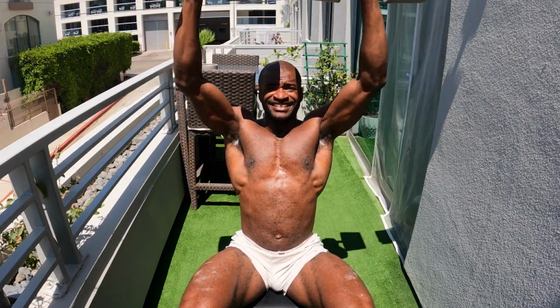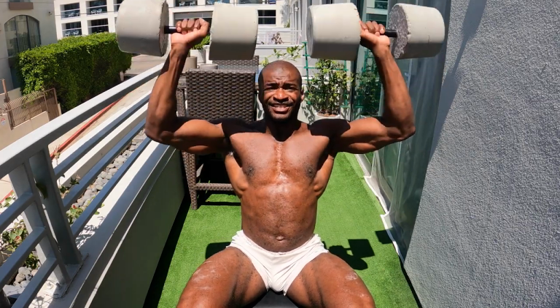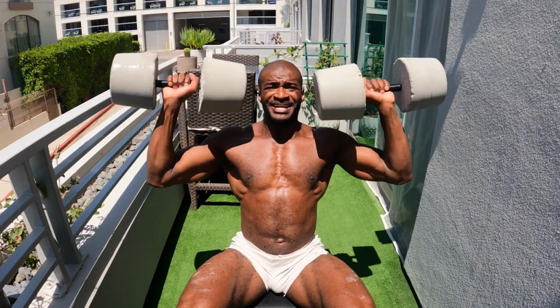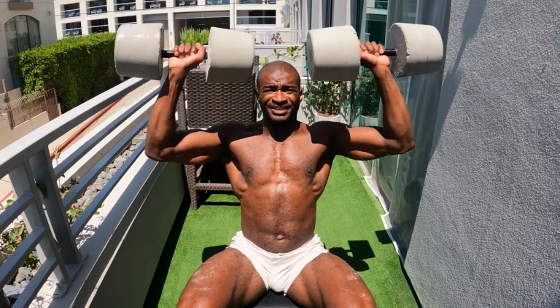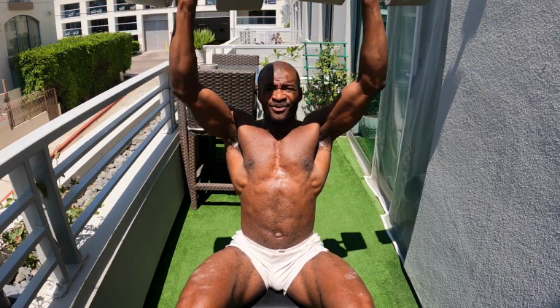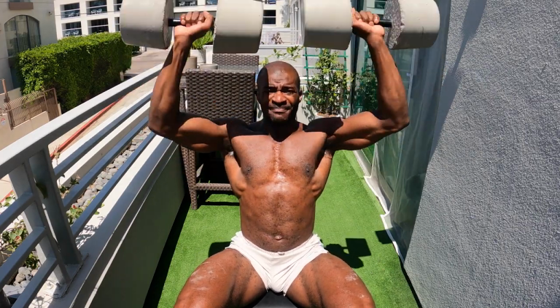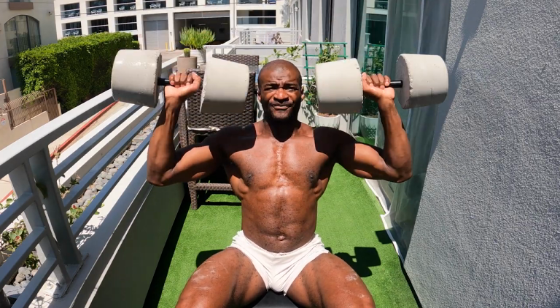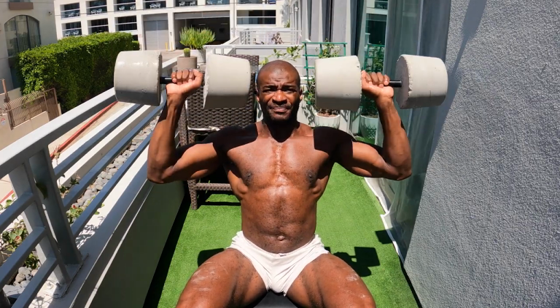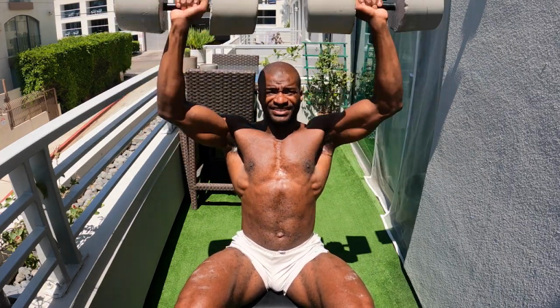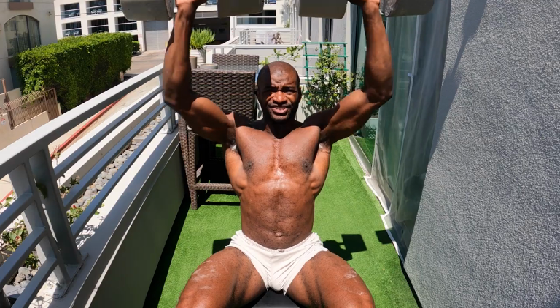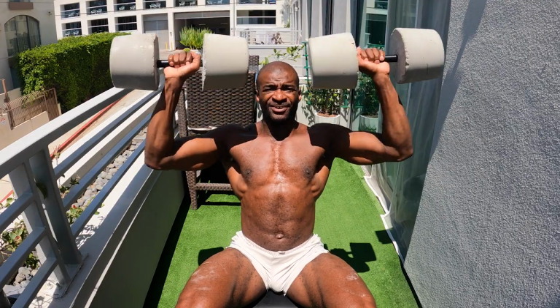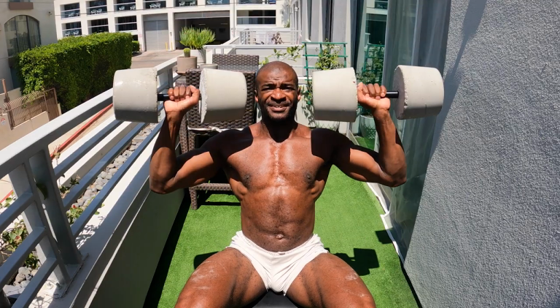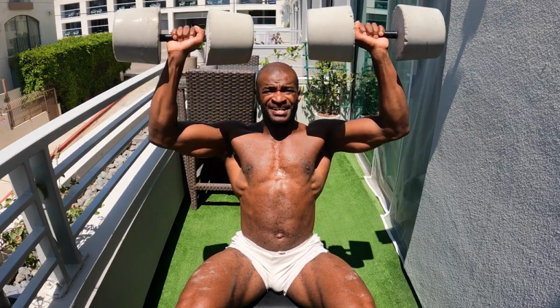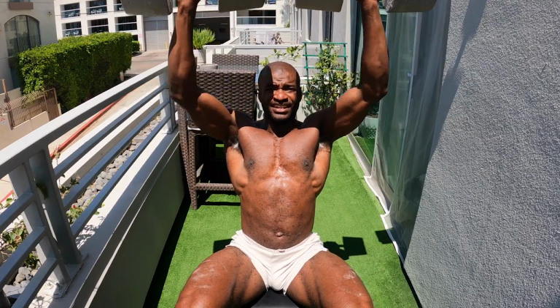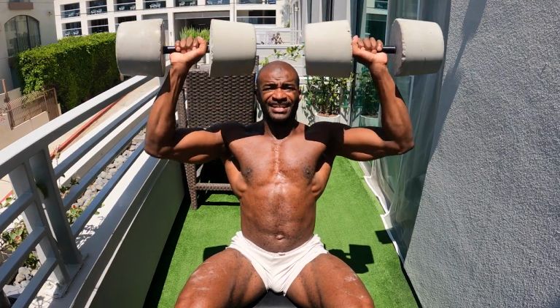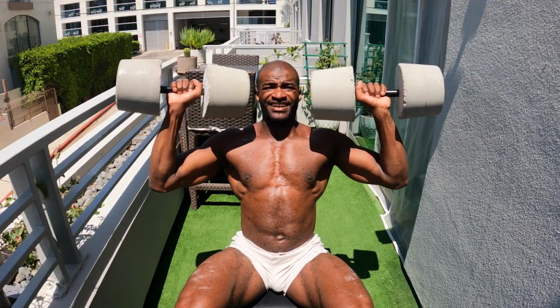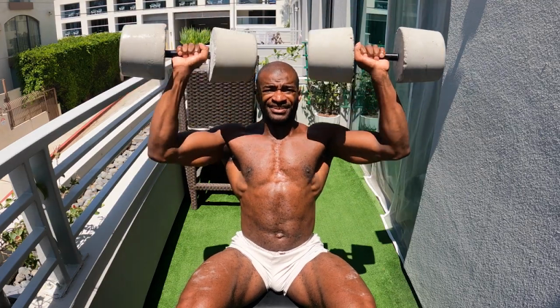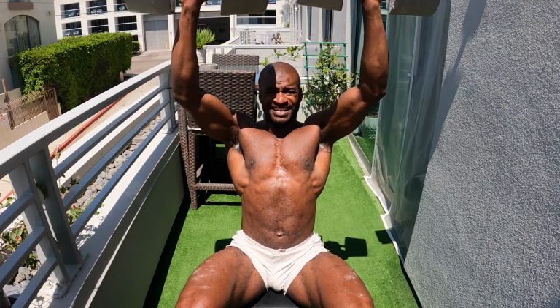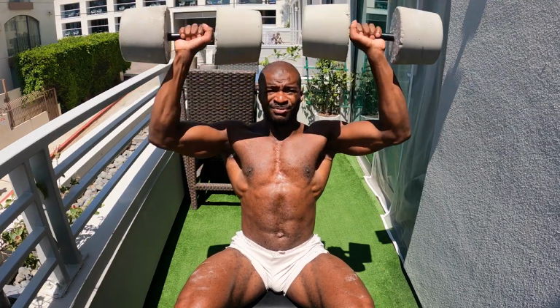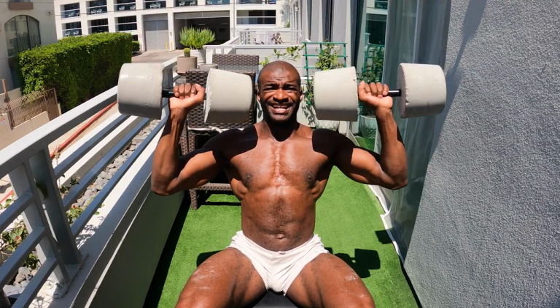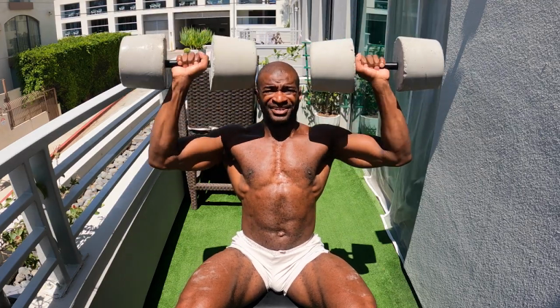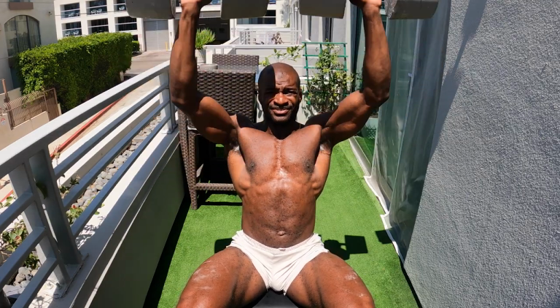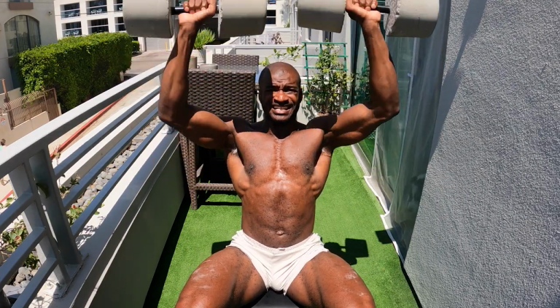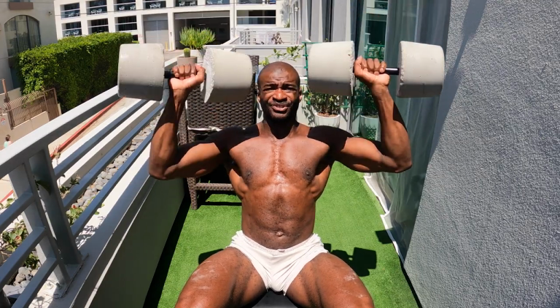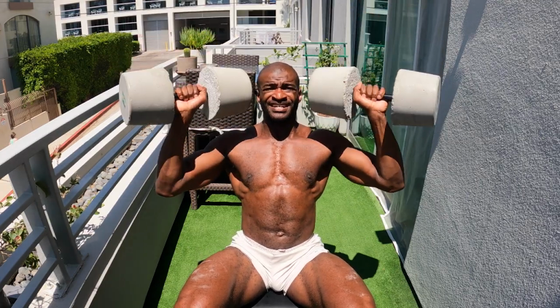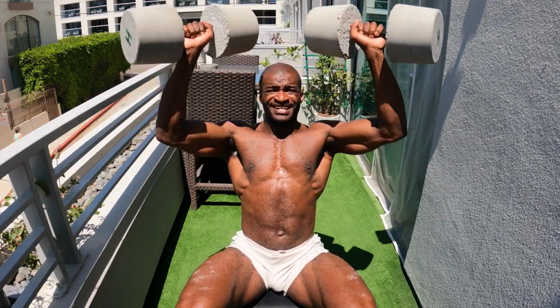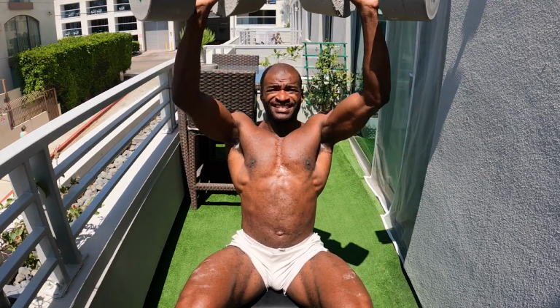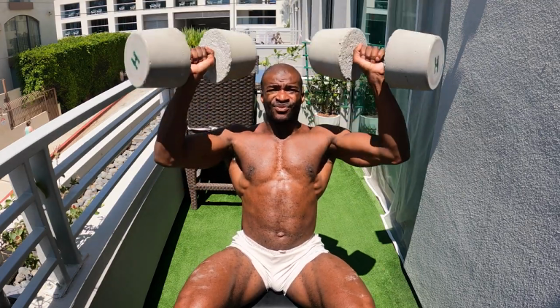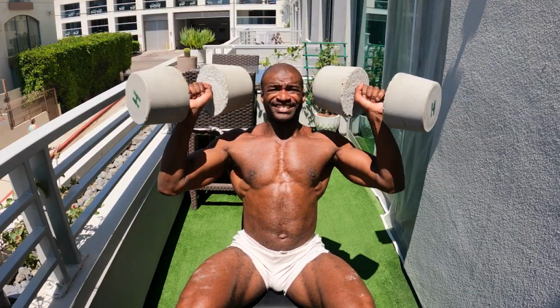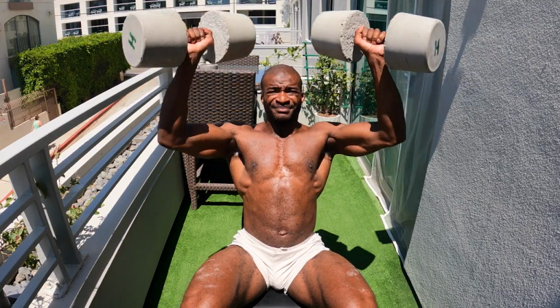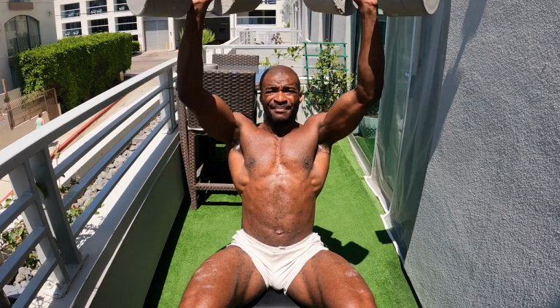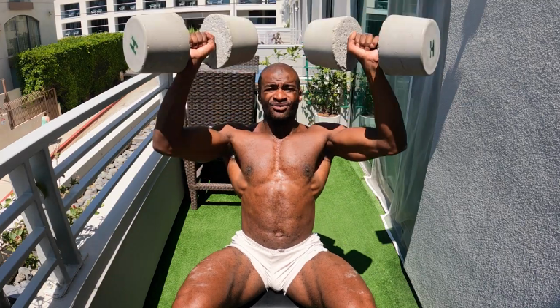These look big but they're only about 40 pounds each or so — probably a little lighter now, they've kind of broken down. Got them through quarantine some time ago.